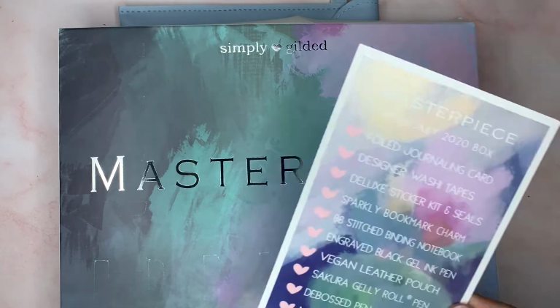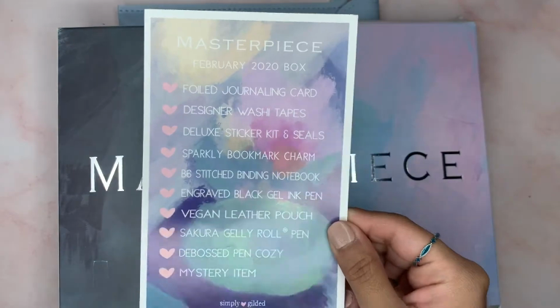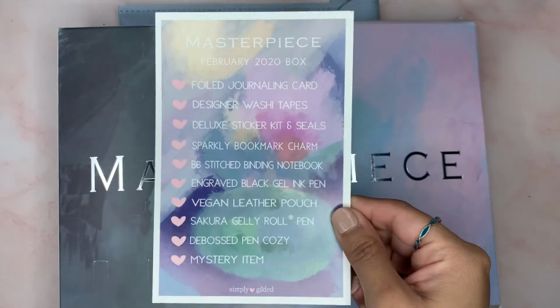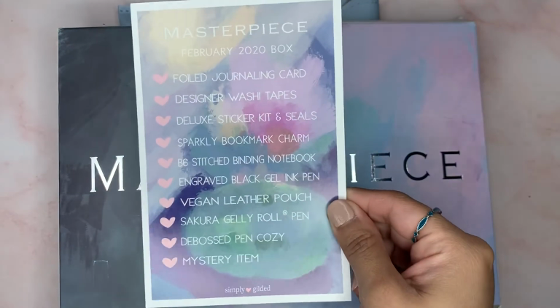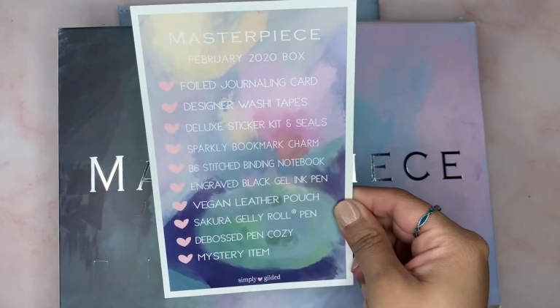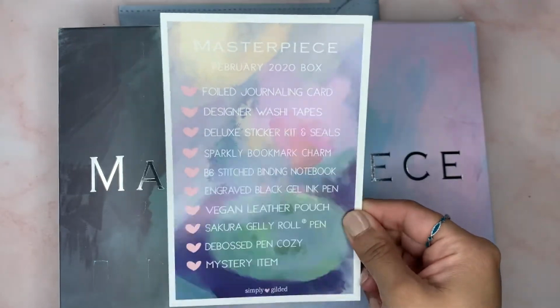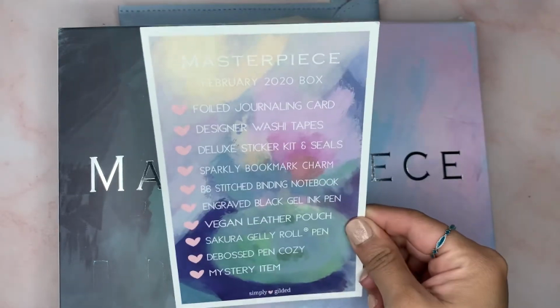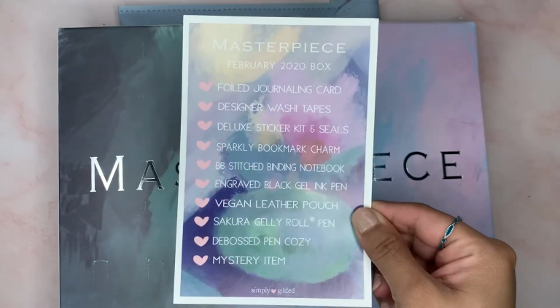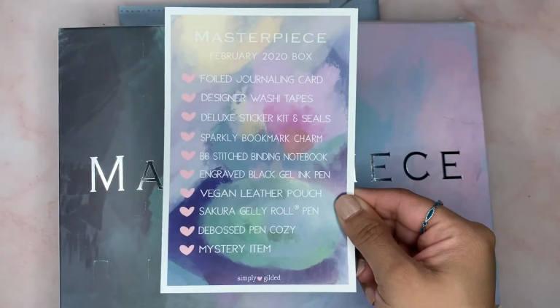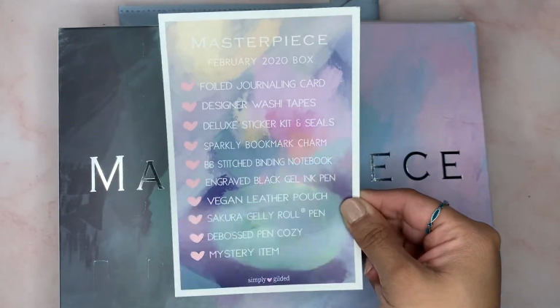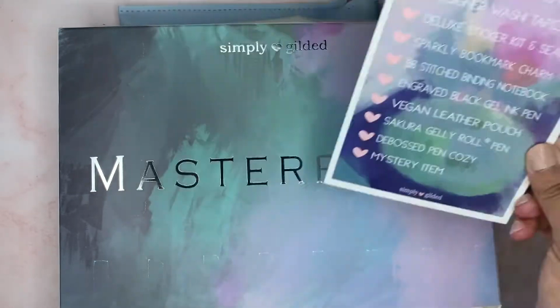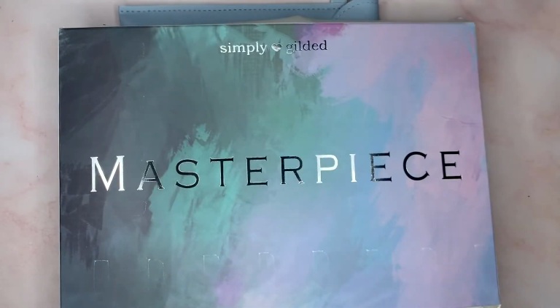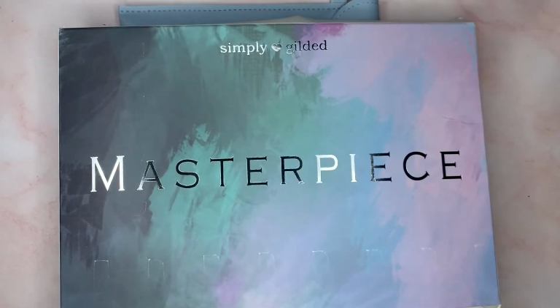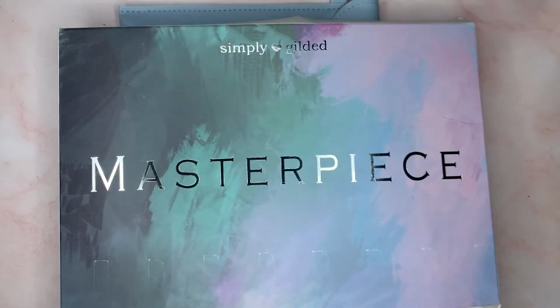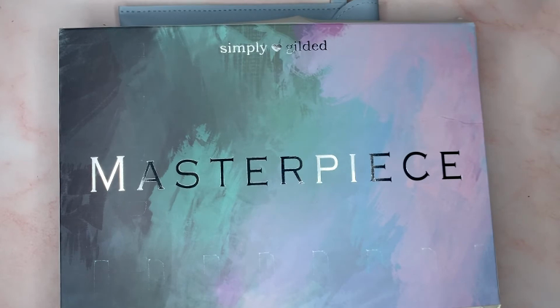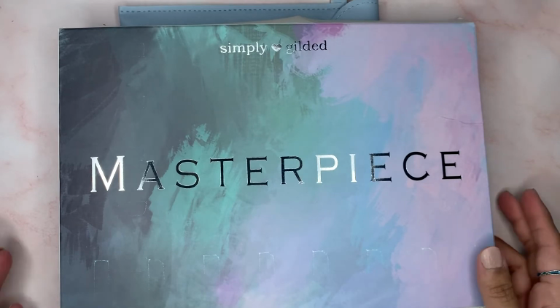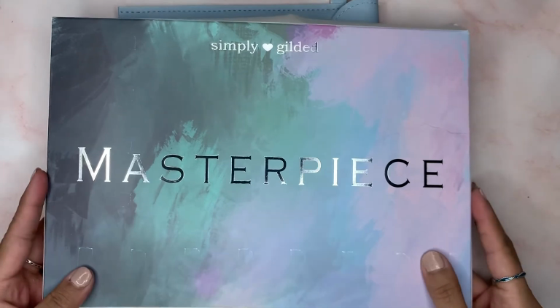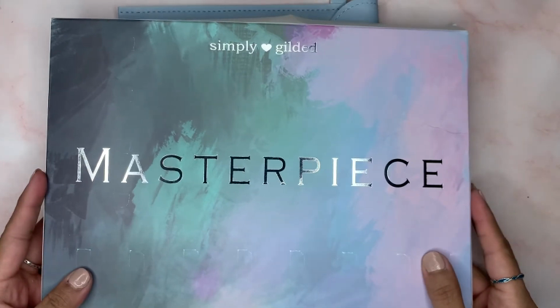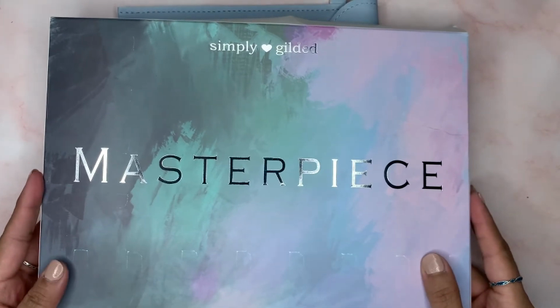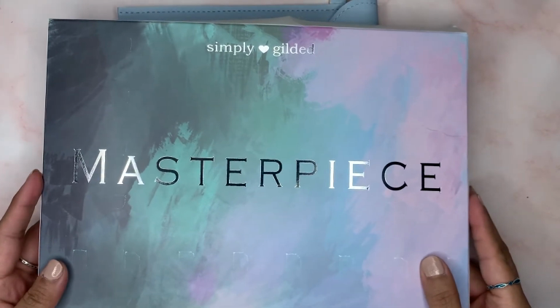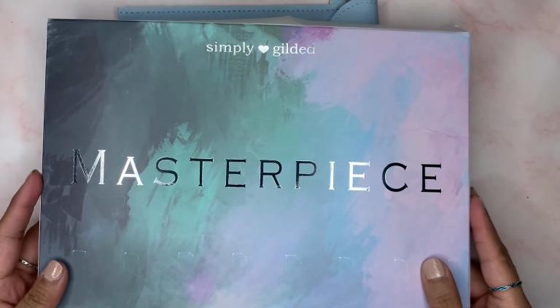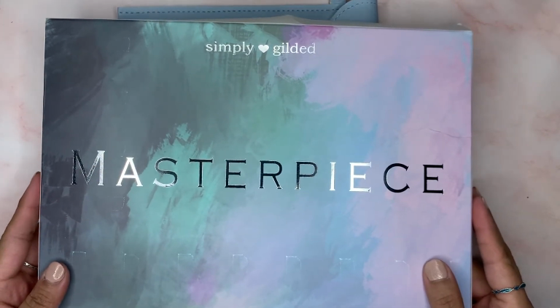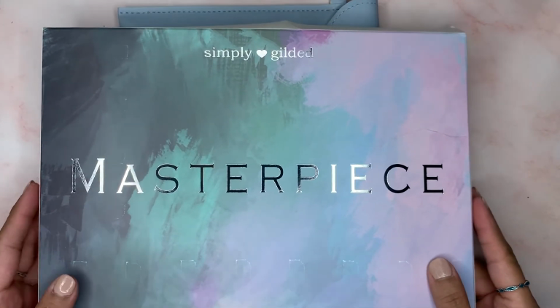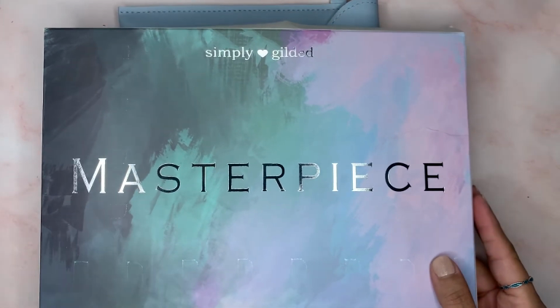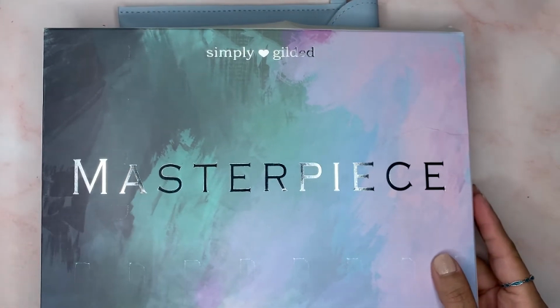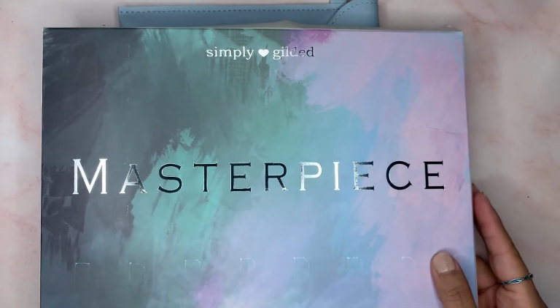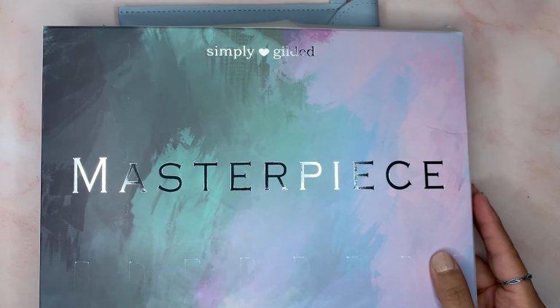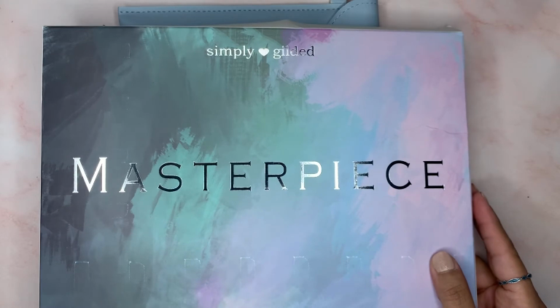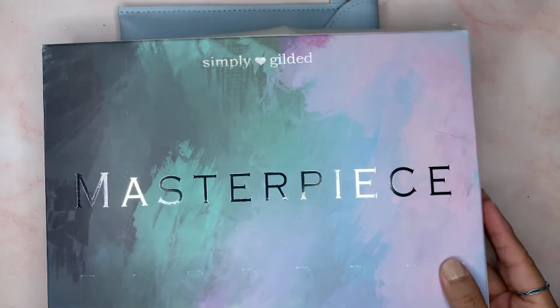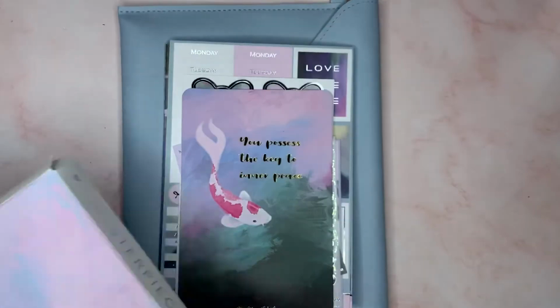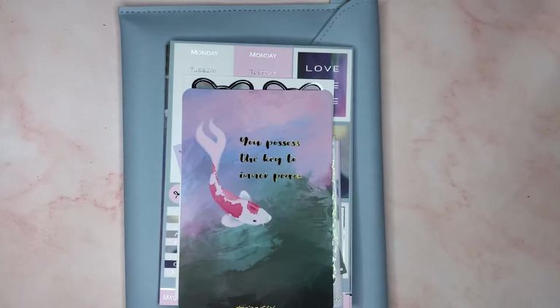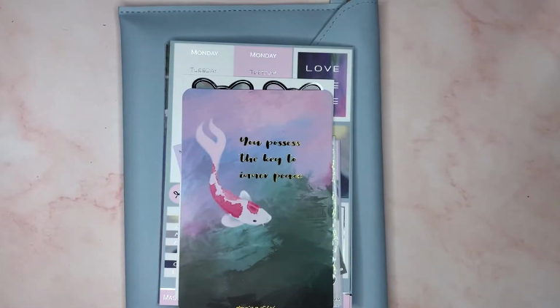This is the card that tells you what's all in there. I already took everything out of the box and out of the wrappers to make it a little faster, so let's go ahead and start.